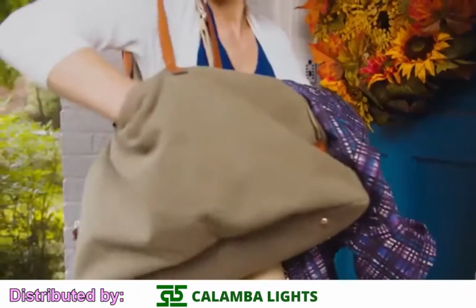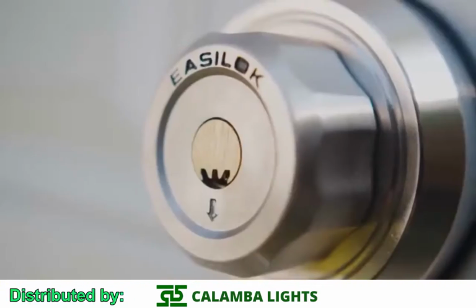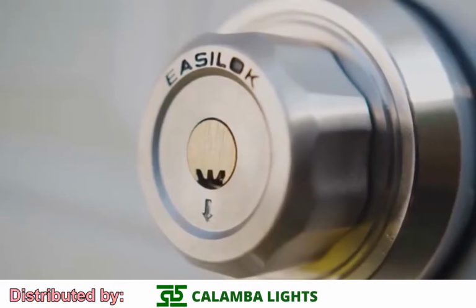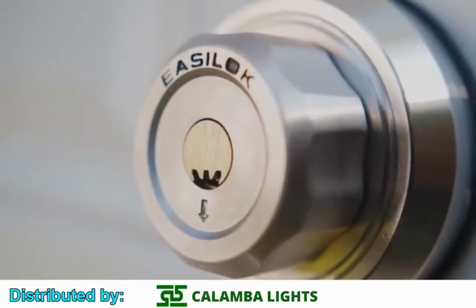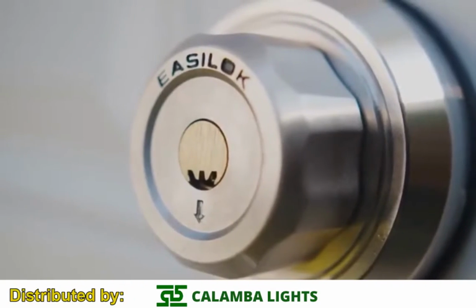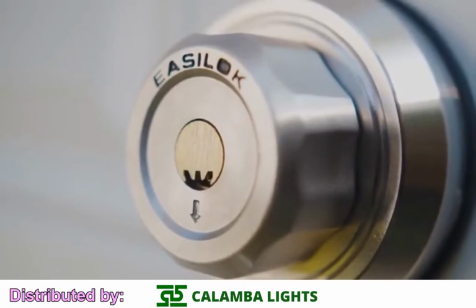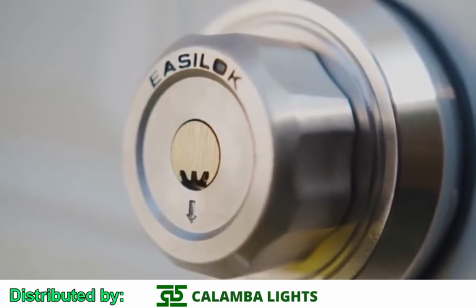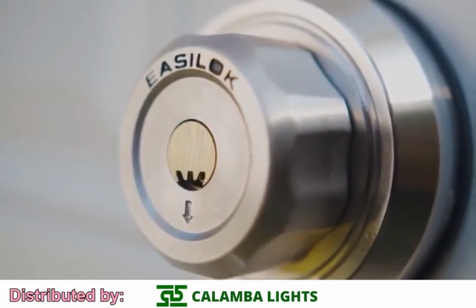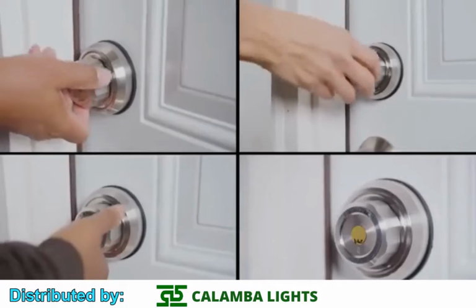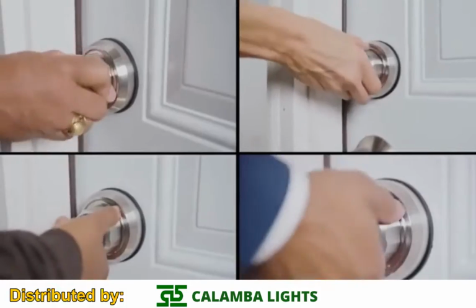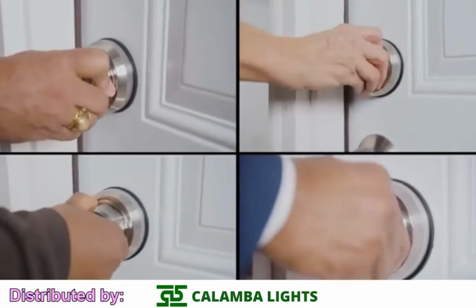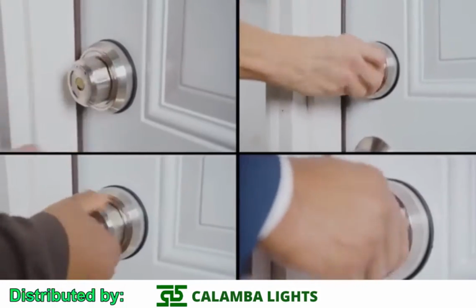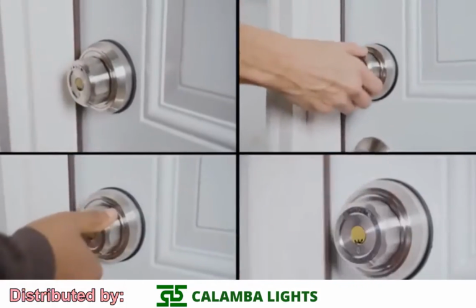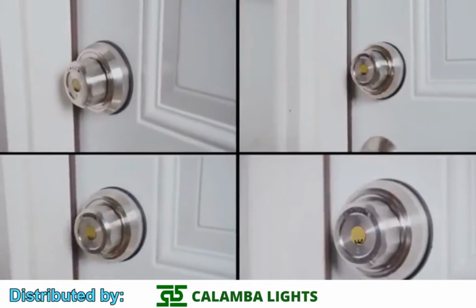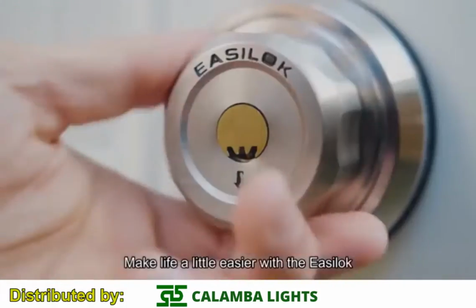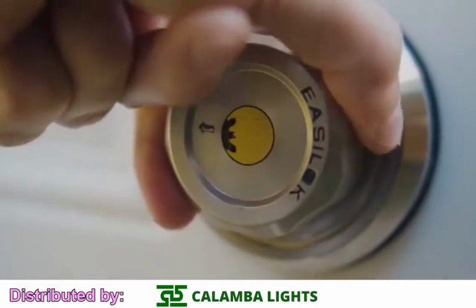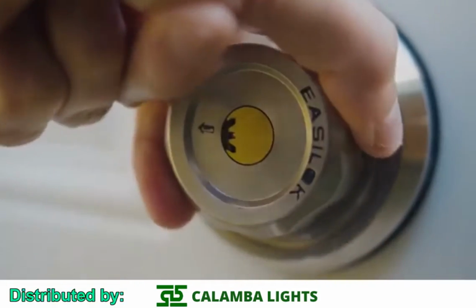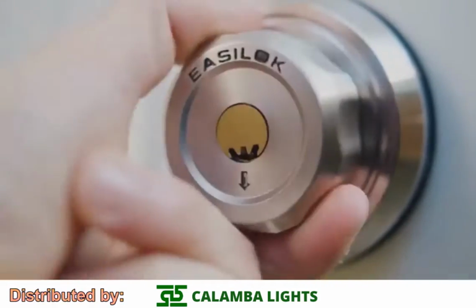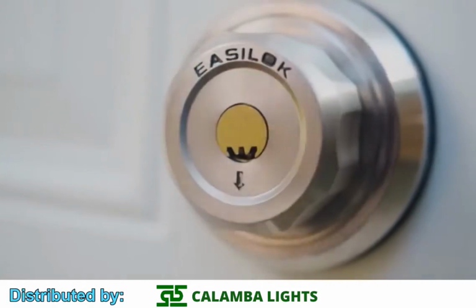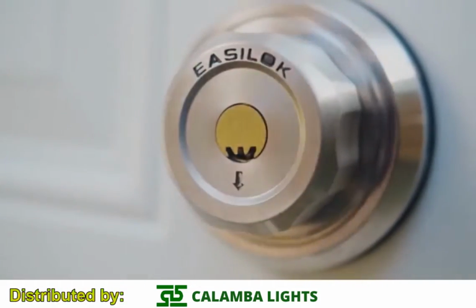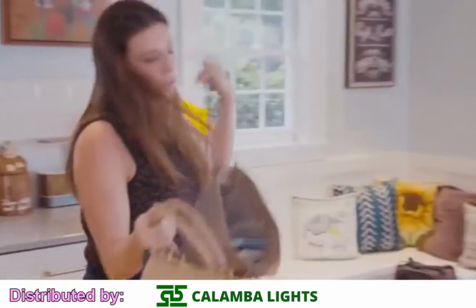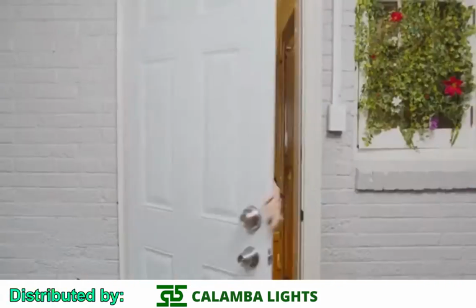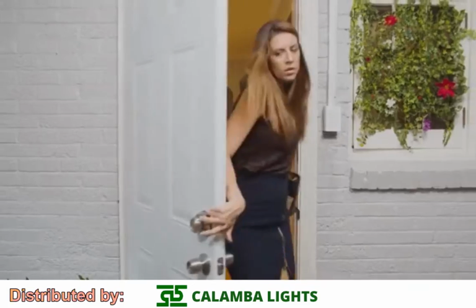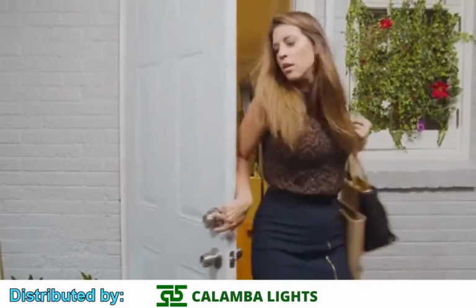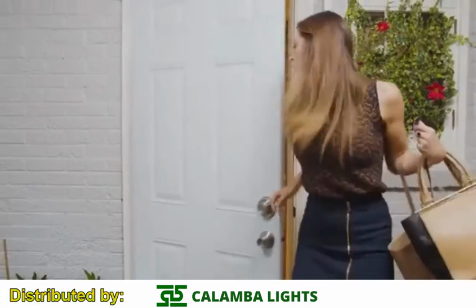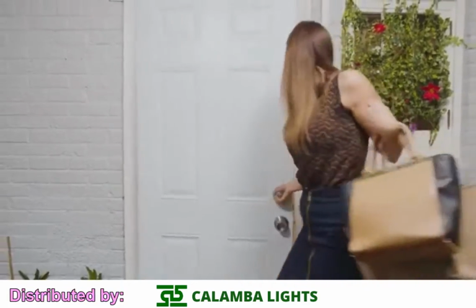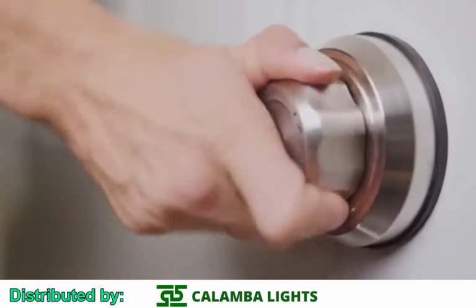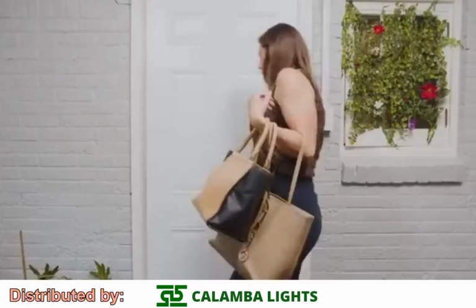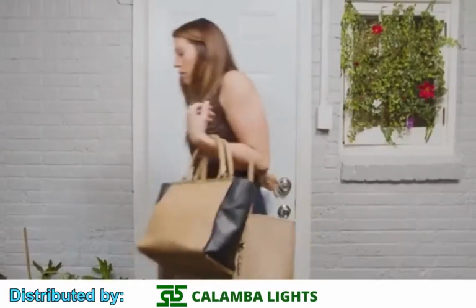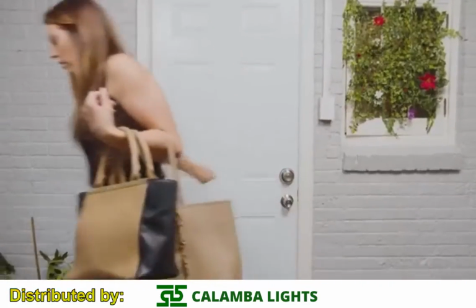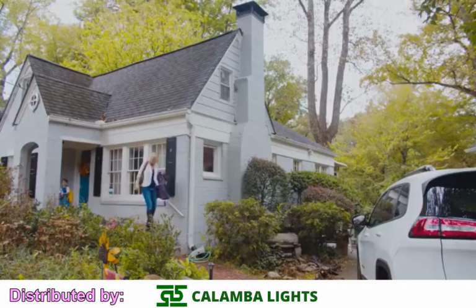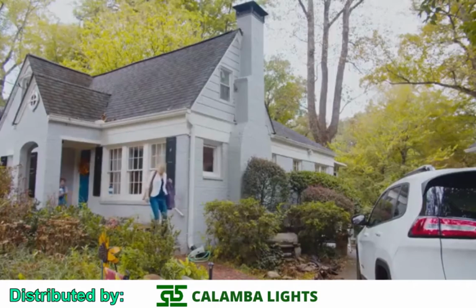The EZ-Lock was designed to solve this problem. Now anyone can lock their home and keep it safe in less than half of a second. The EZ-Lock is keyless and twists to lock to save time and energy.